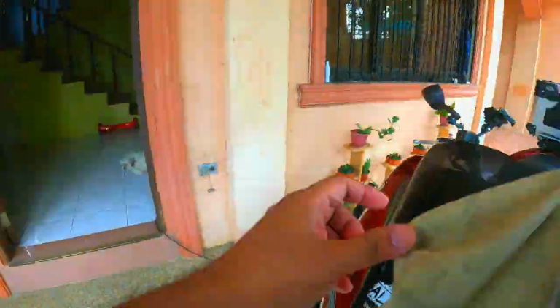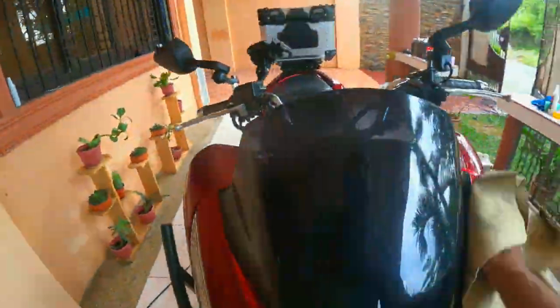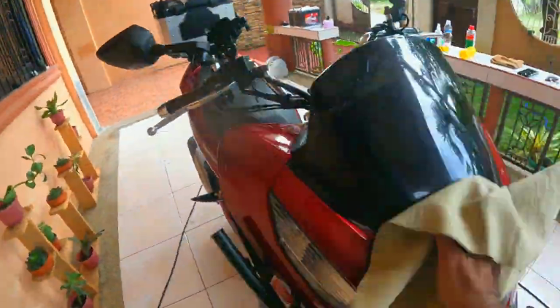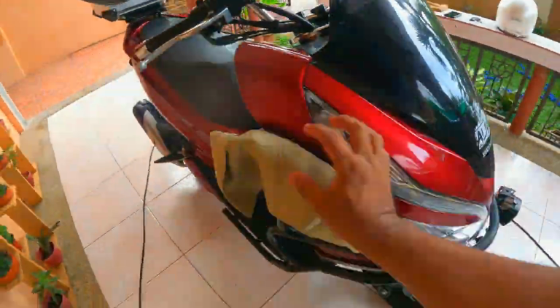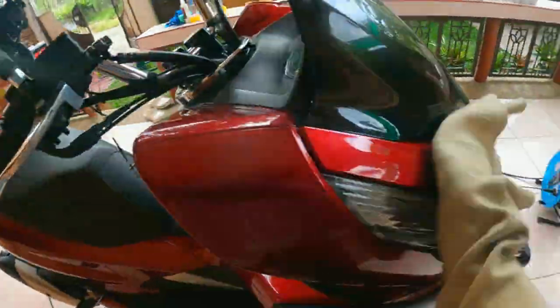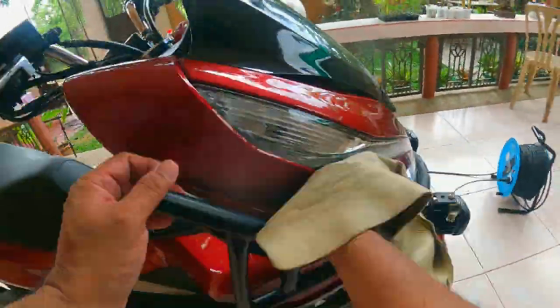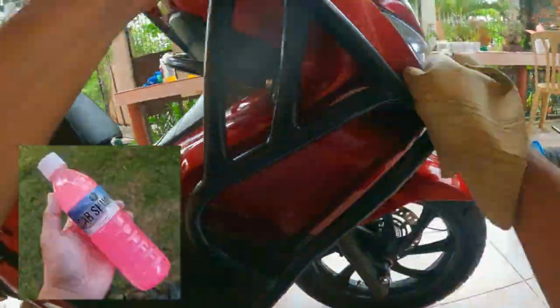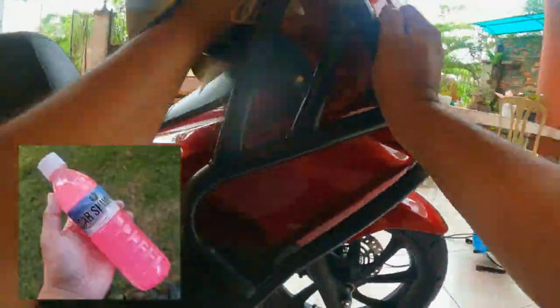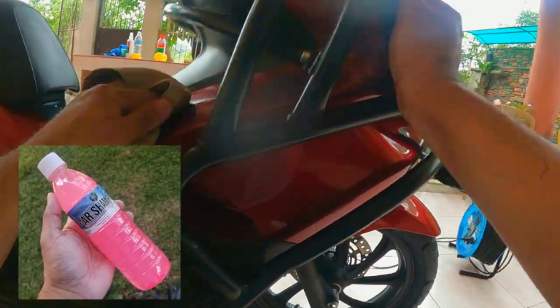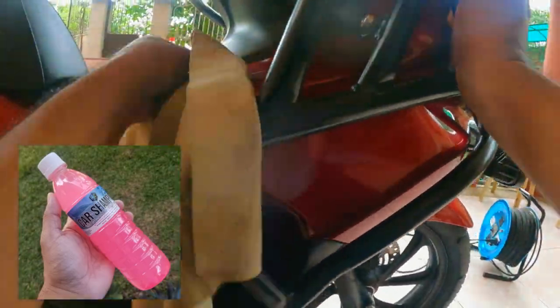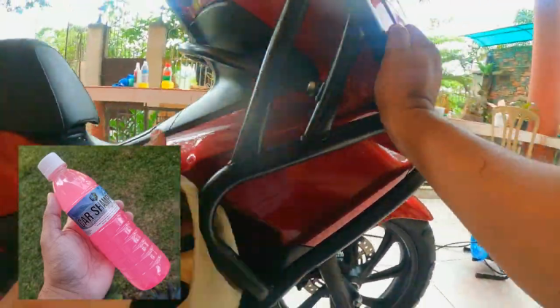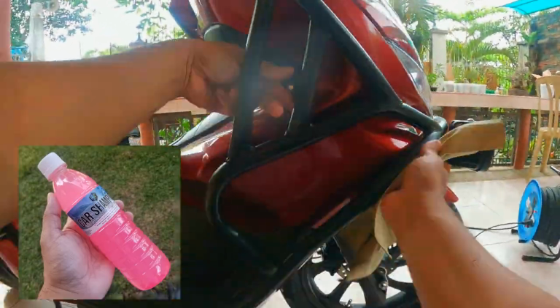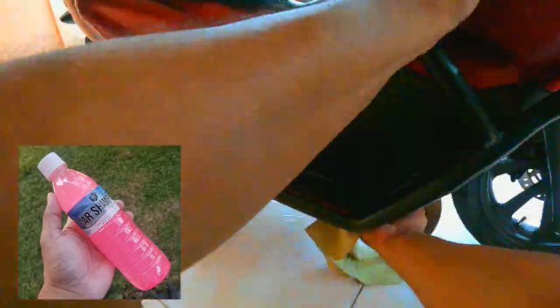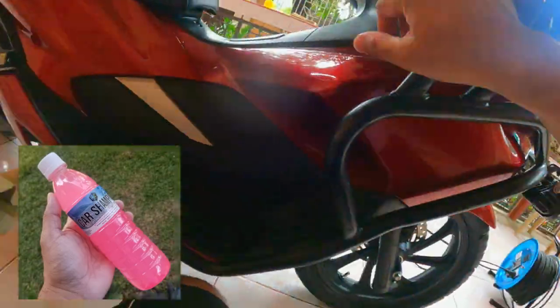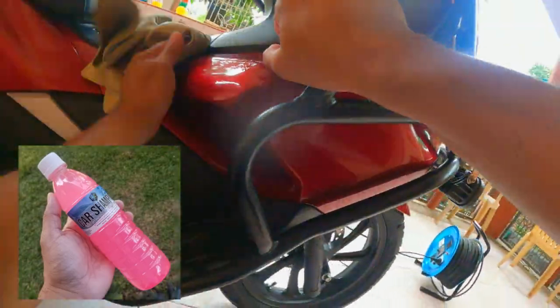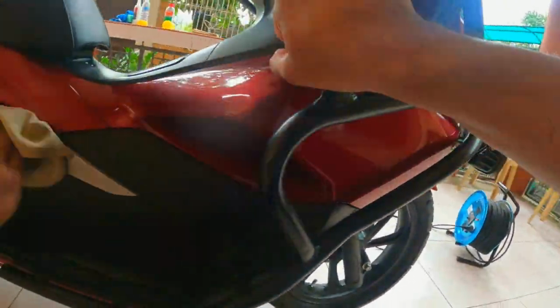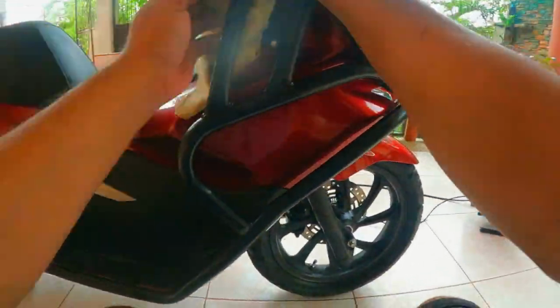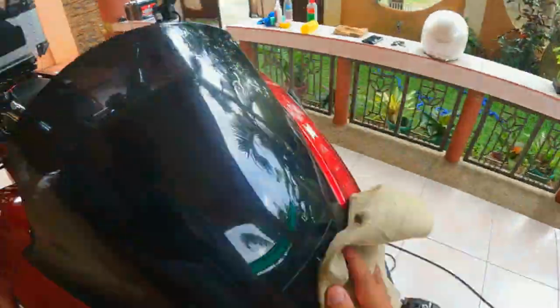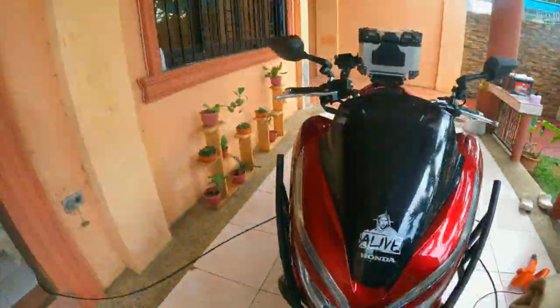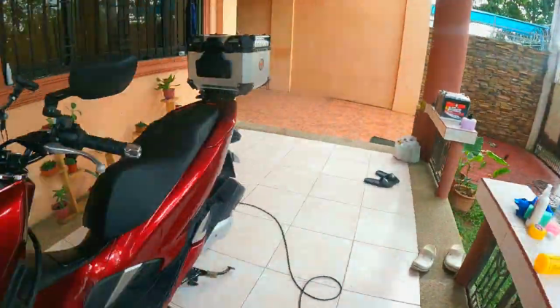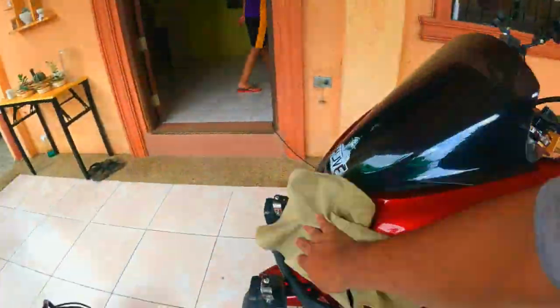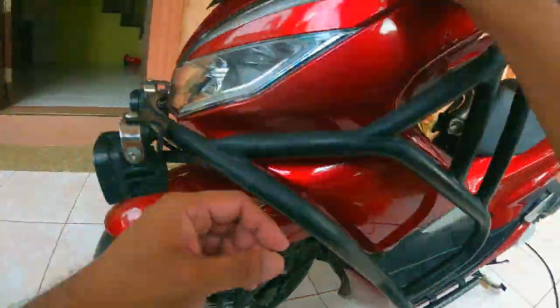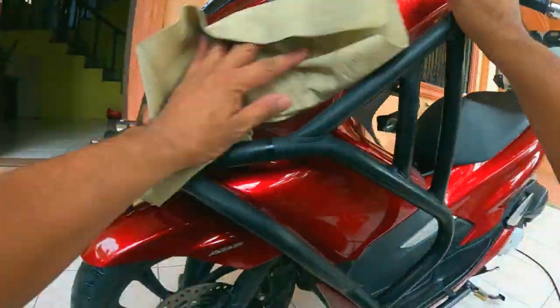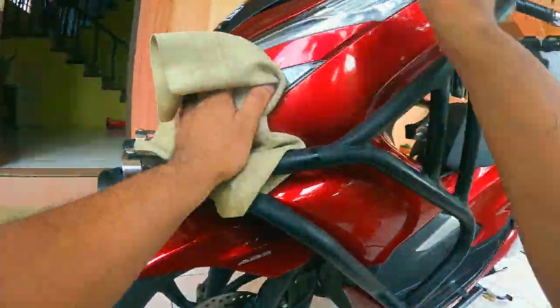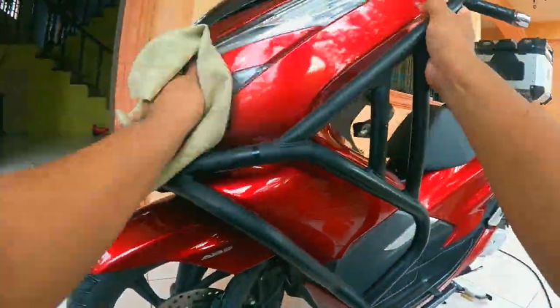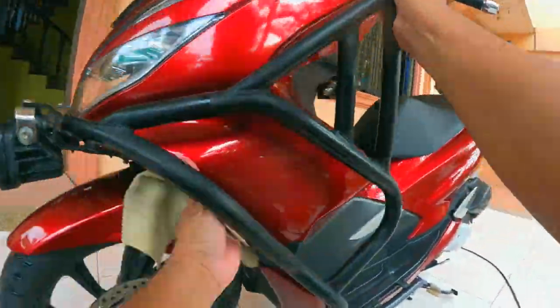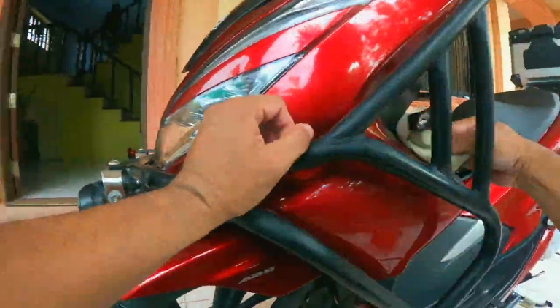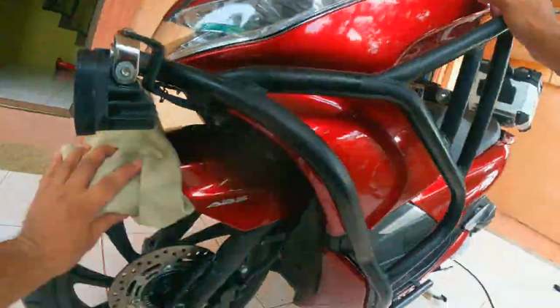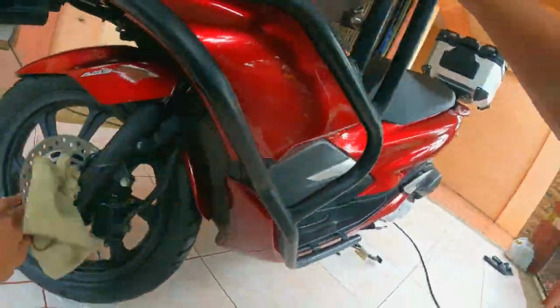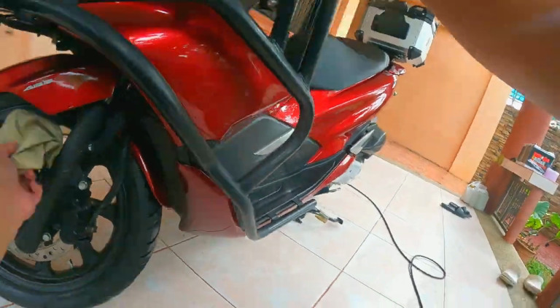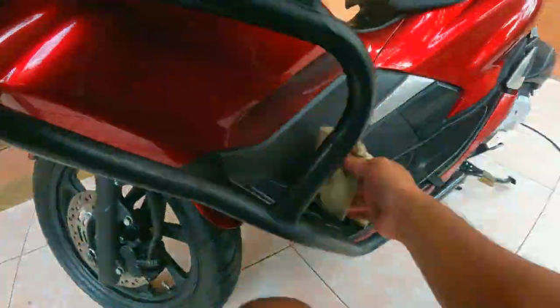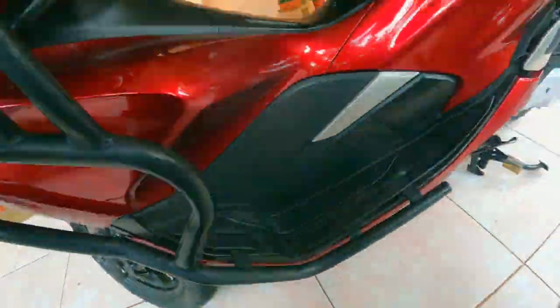Now, let's talk about the cleaning products I am using. First in the list is a car shampoo — any car shampoo will do. The only reason why I prefer this one is because of the fragrance and the foam. If I don't have a car shampoo, I simply use Joy Dishwashing liquid.